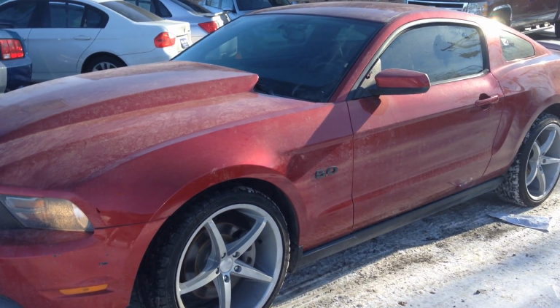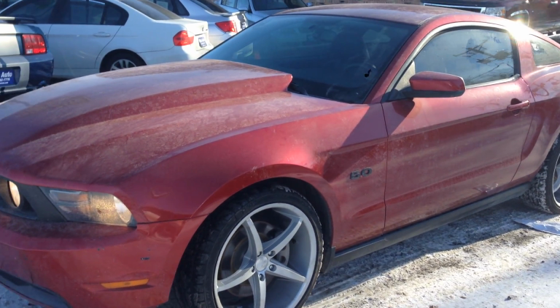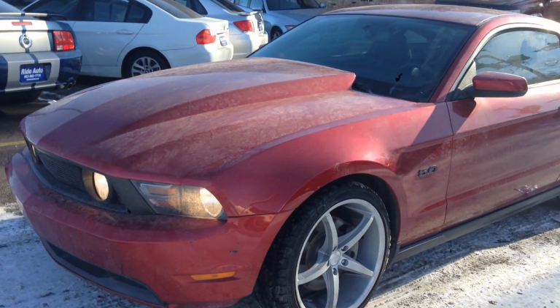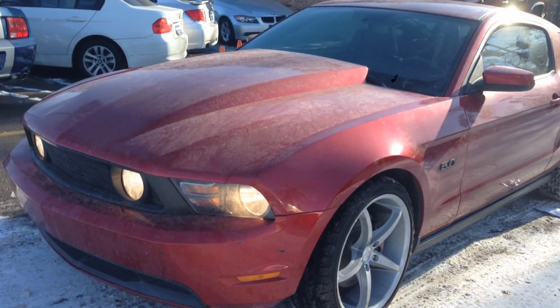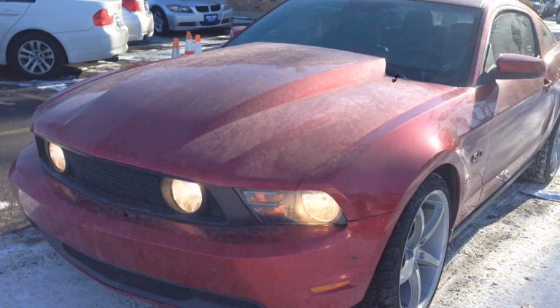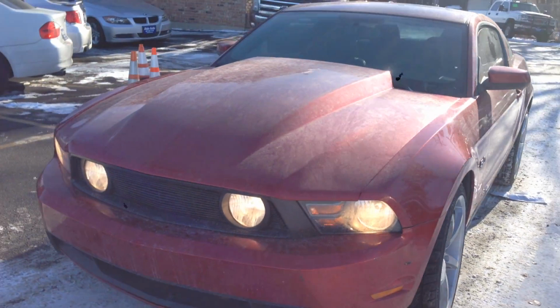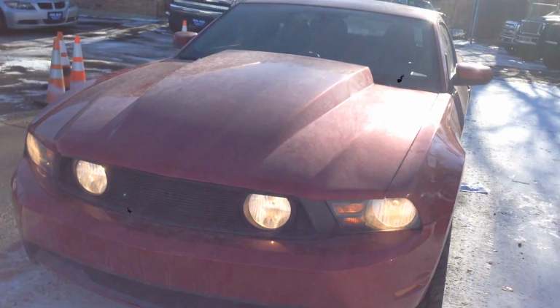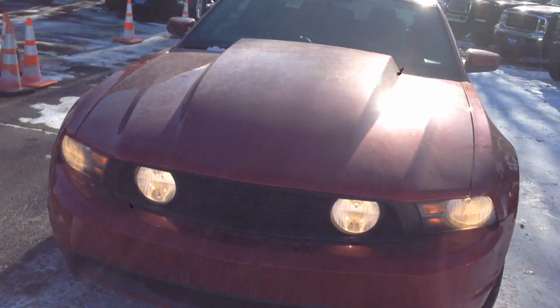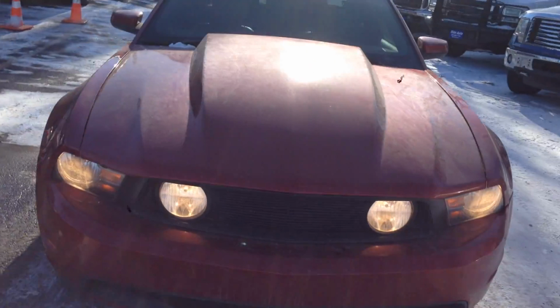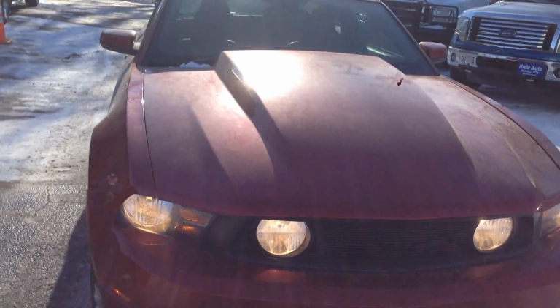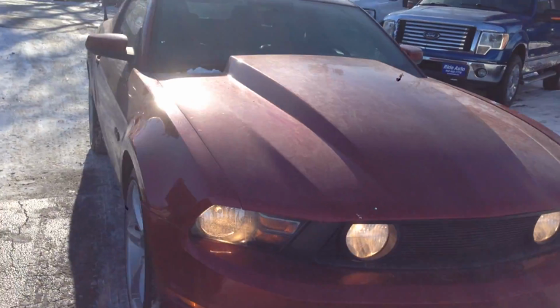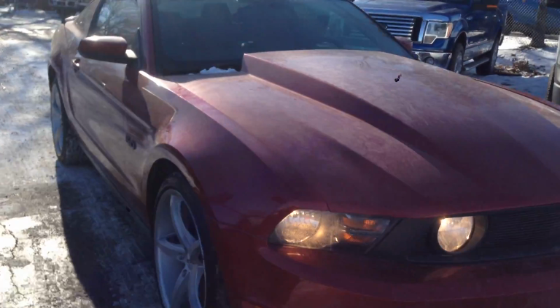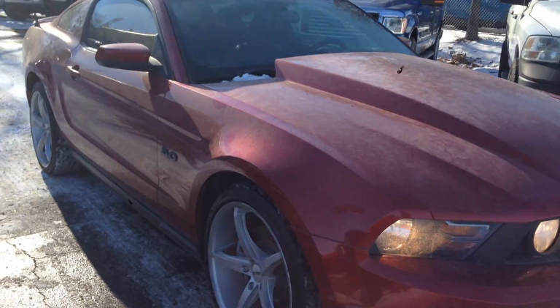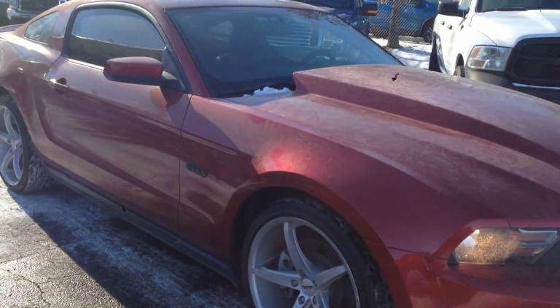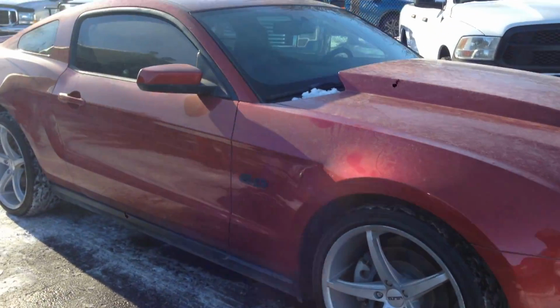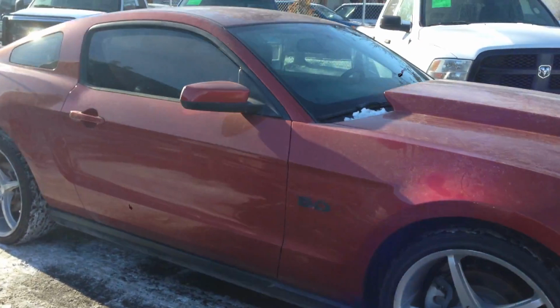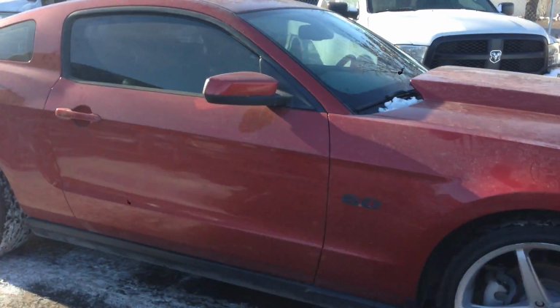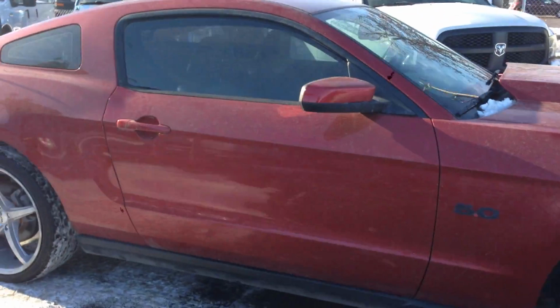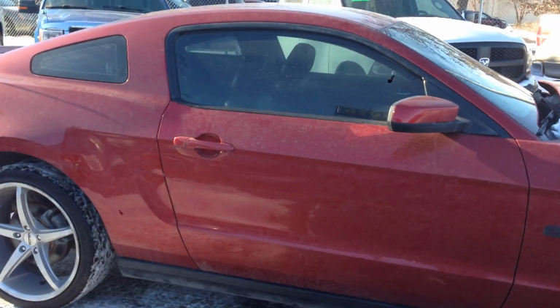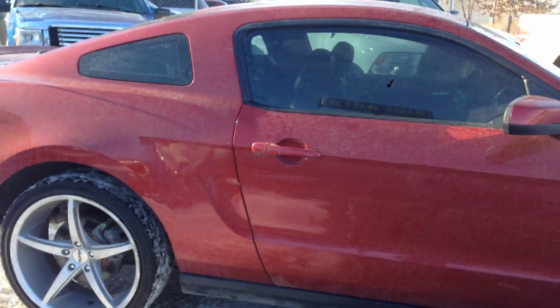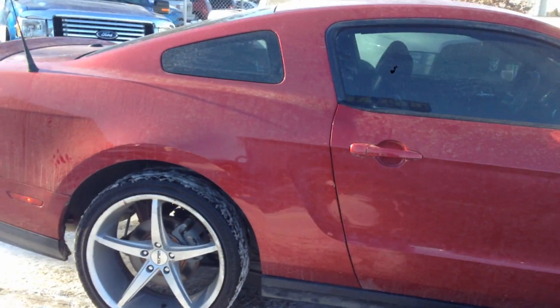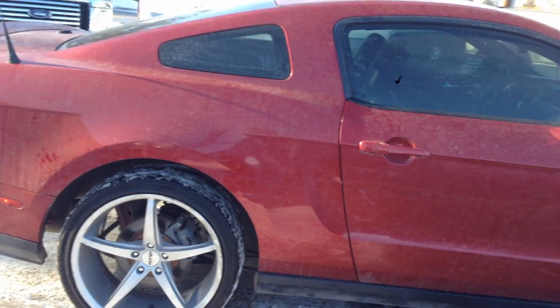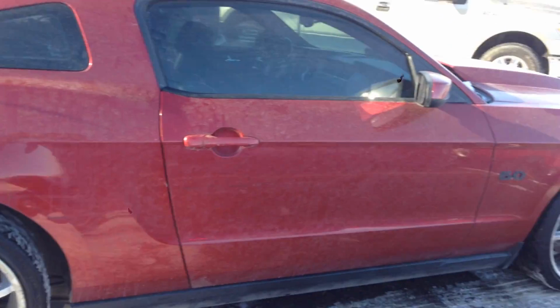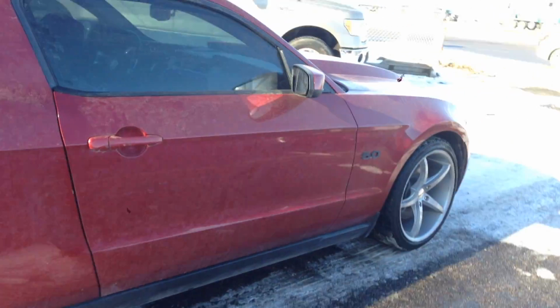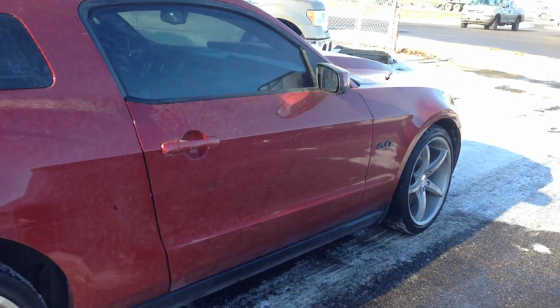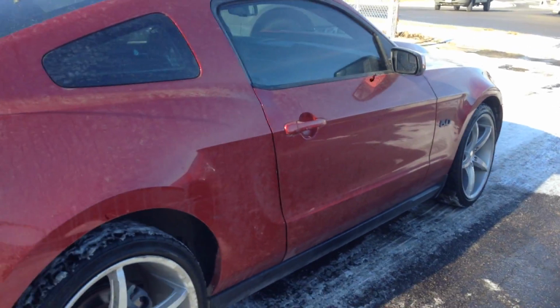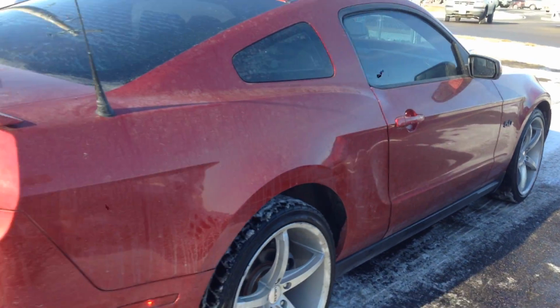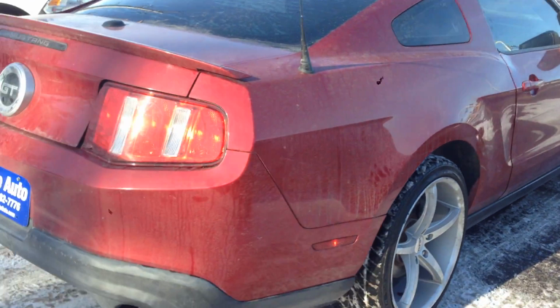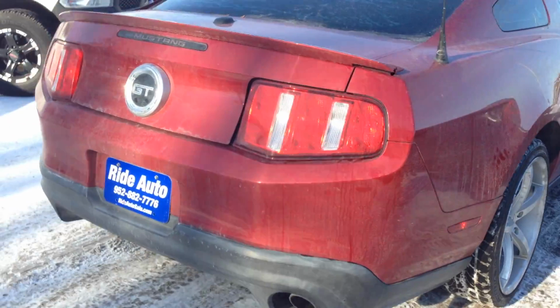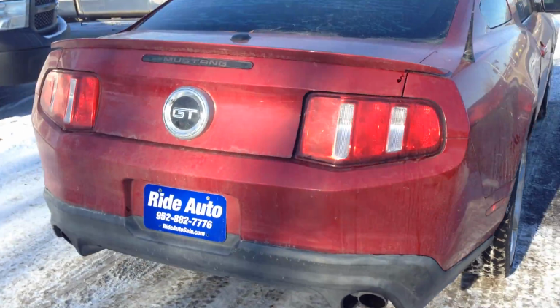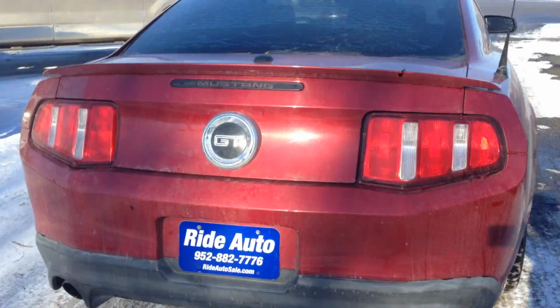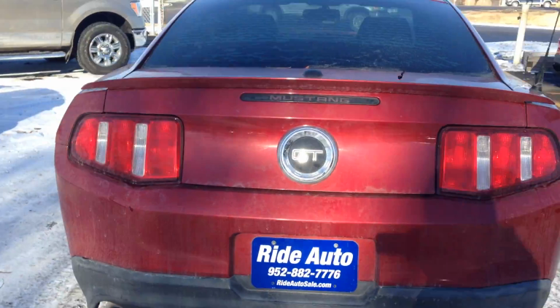Hi, I'm pleased to bring you this 2011 Ford Mustang GT with a high output 5.0 Coyote V8 engine attached to a 6-speed manual. It has 20-inch aftermarket wheels, aftermarket exhaust, and cold air intake.